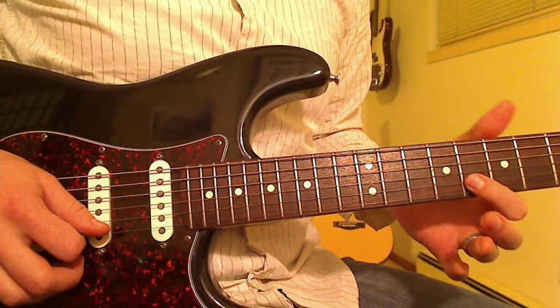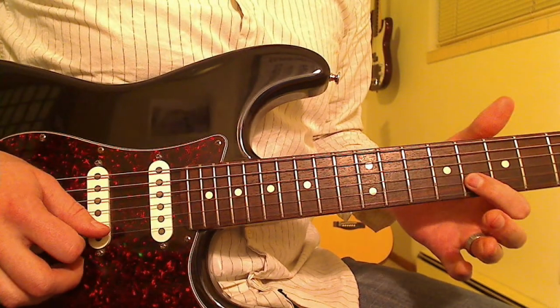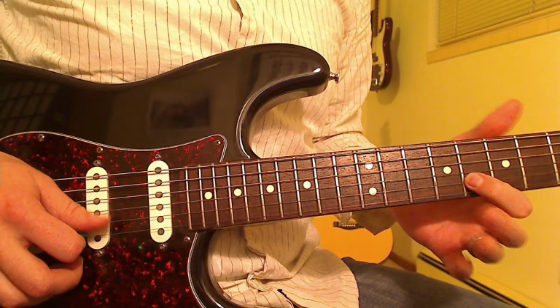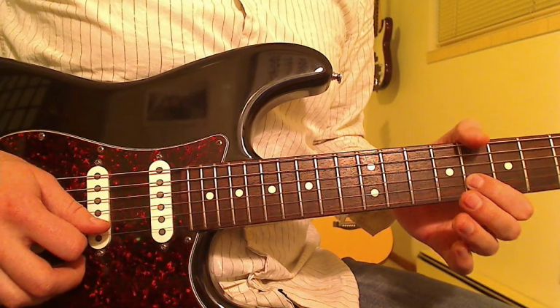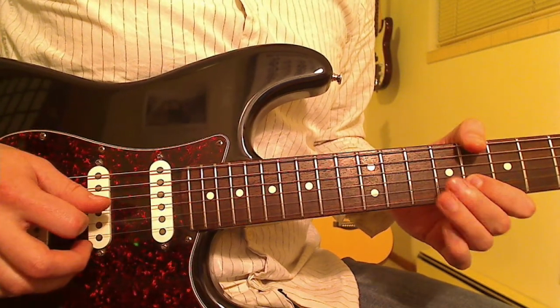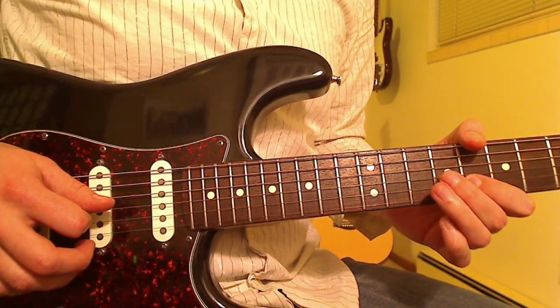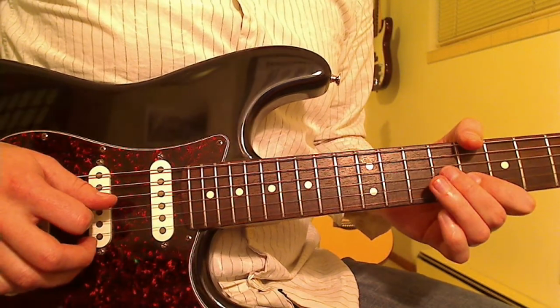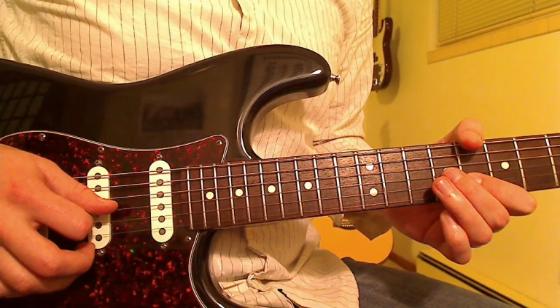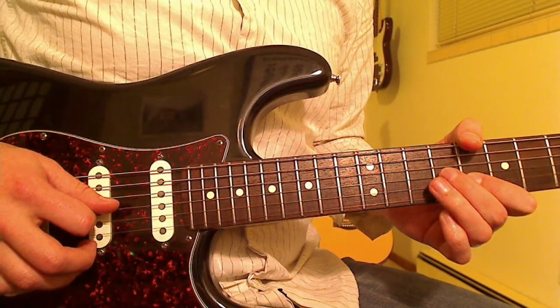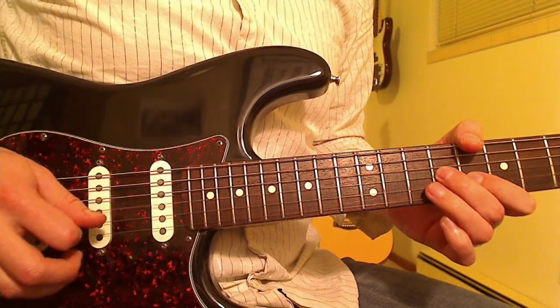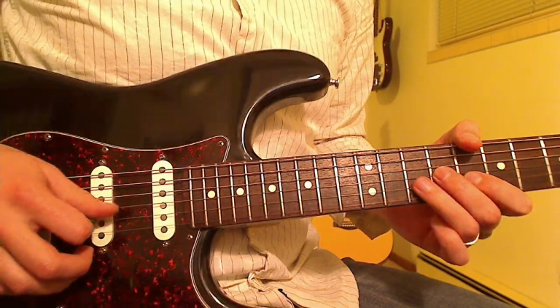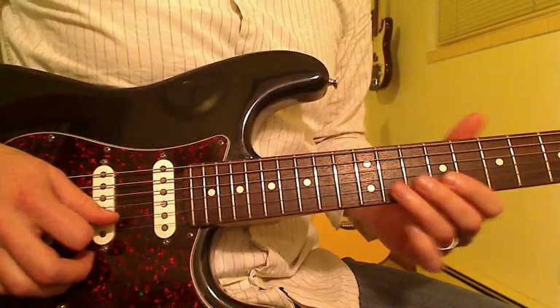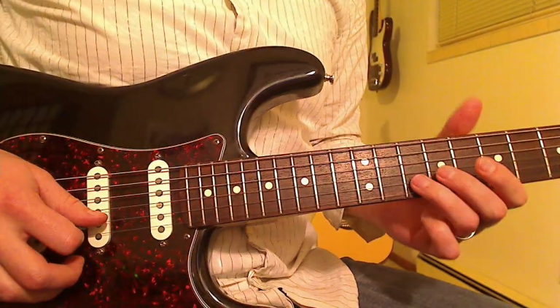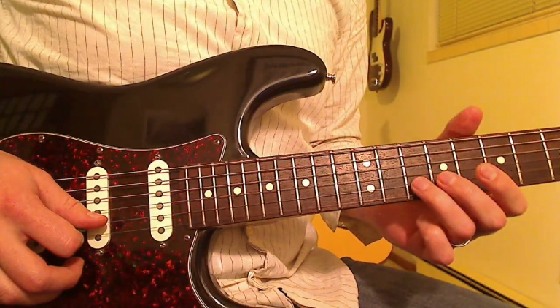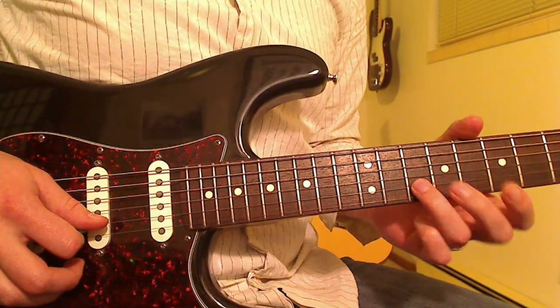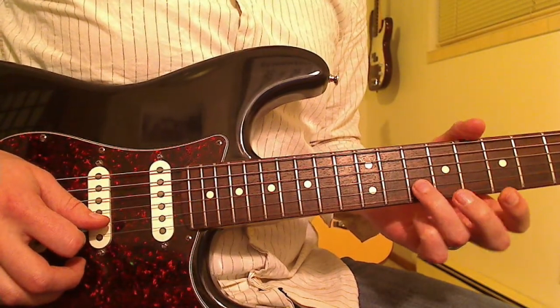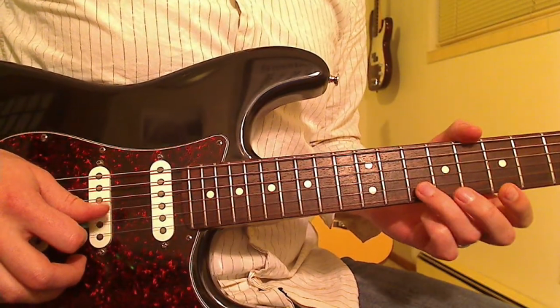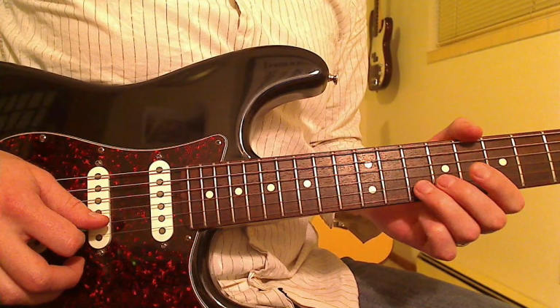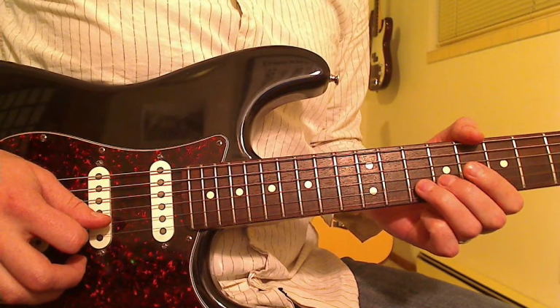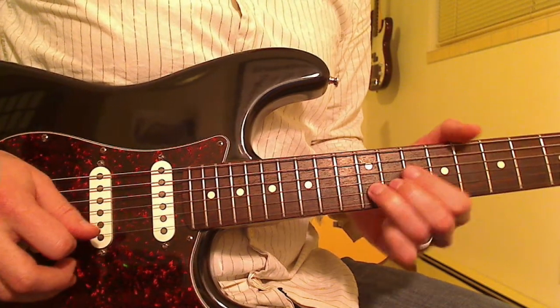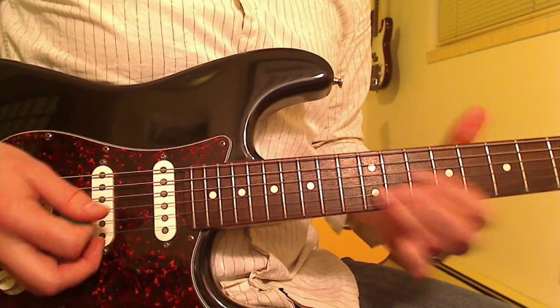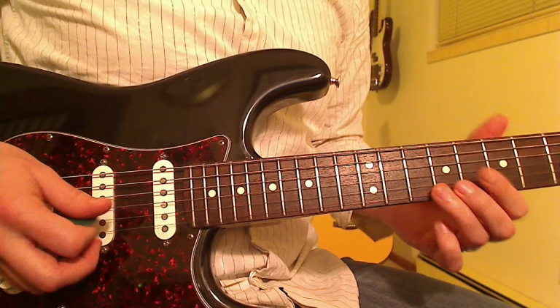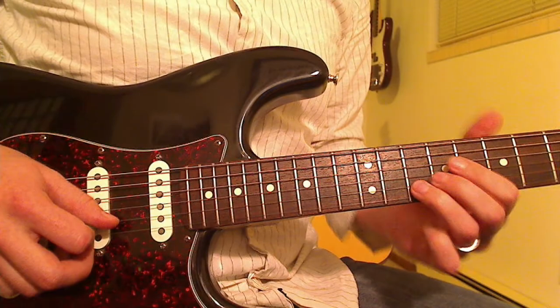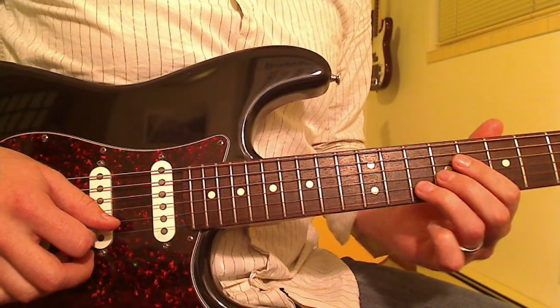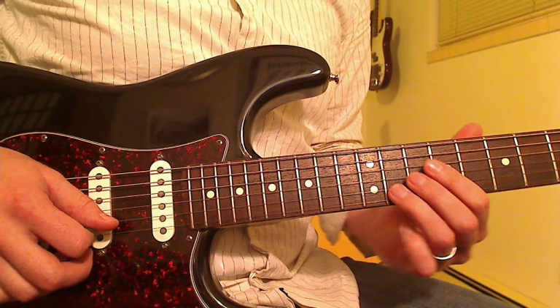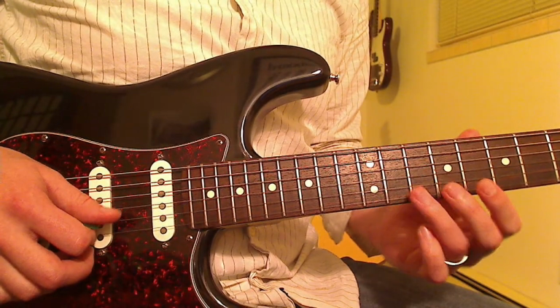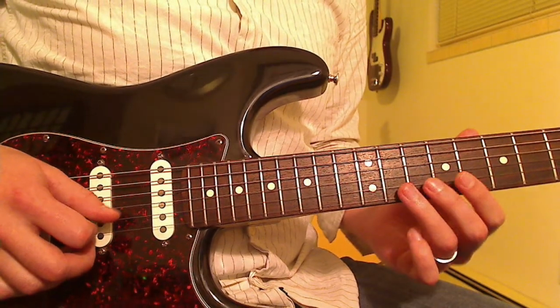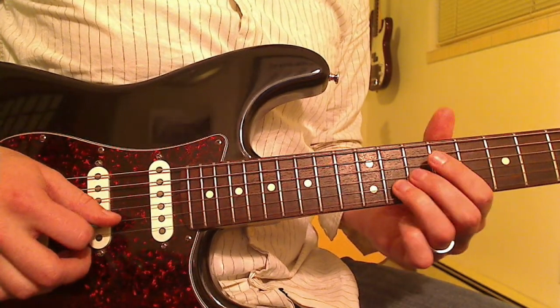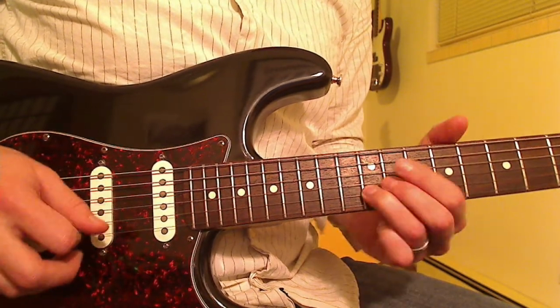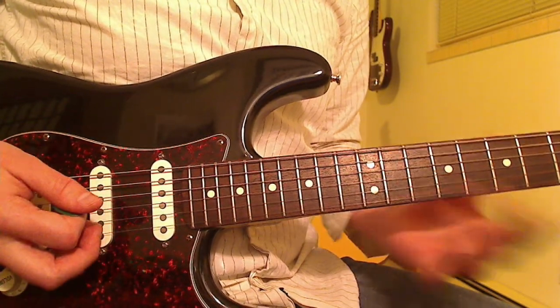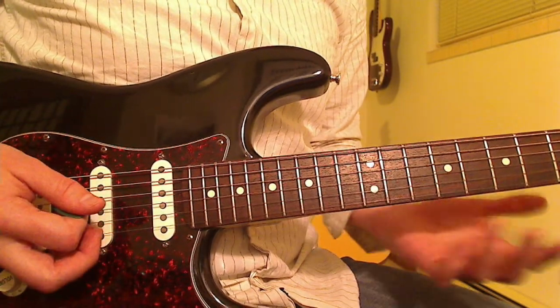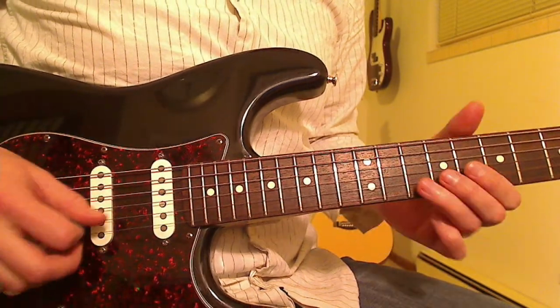Then the 8th fret, 9th fret of the G string, slide up to the 12th fret on the B string. So it's roughly from 10 to 12, but you could do from 11 to 12 getting the same effect.